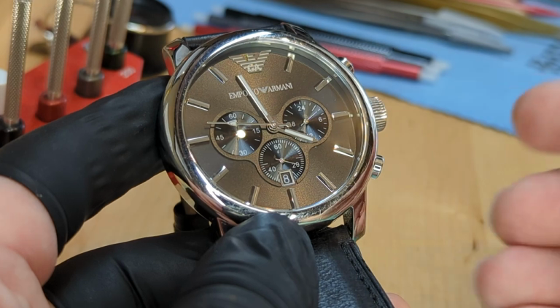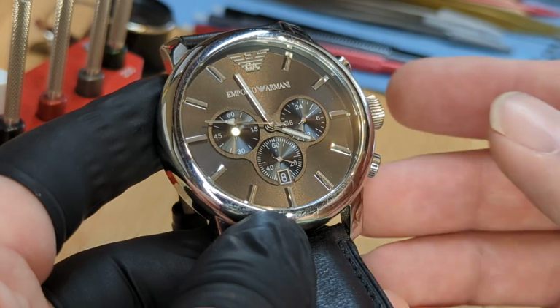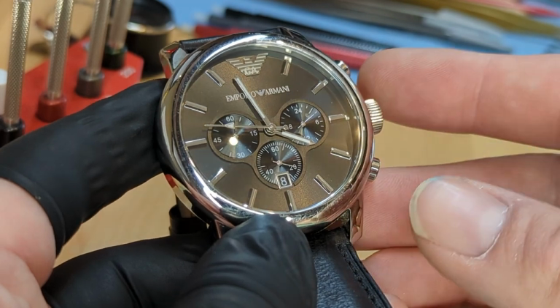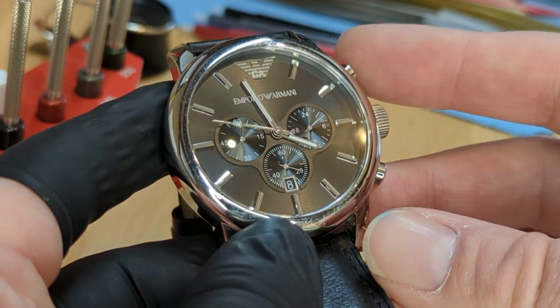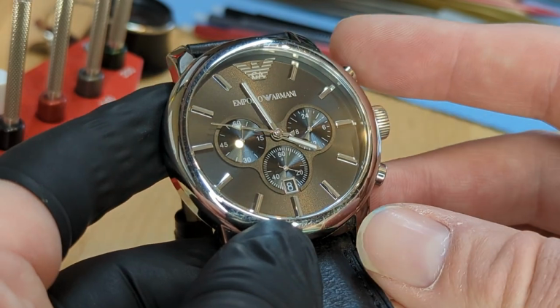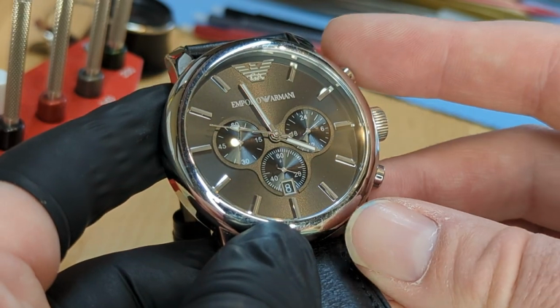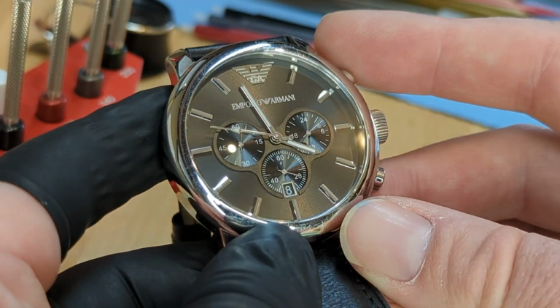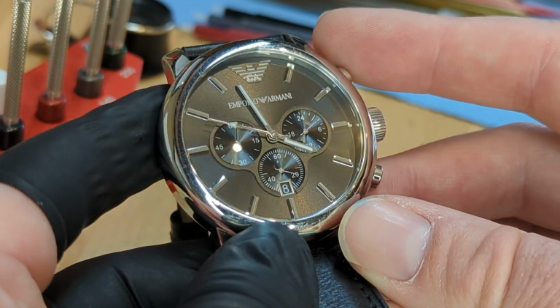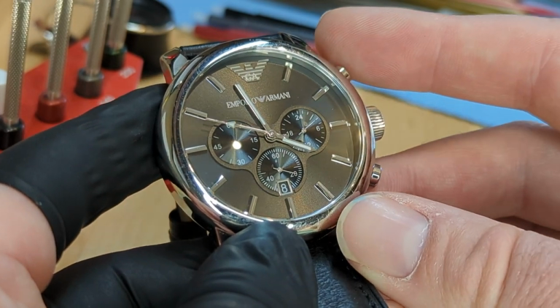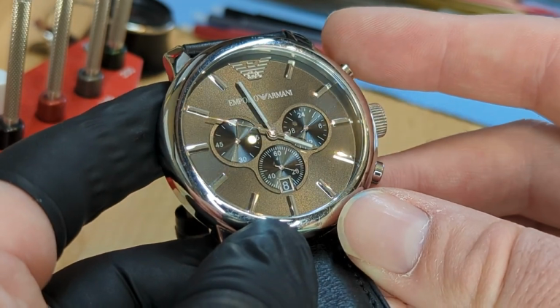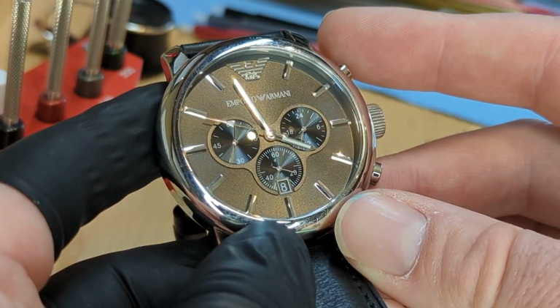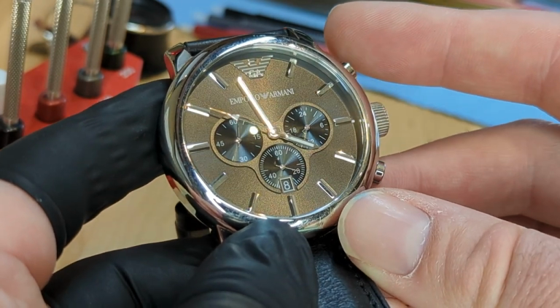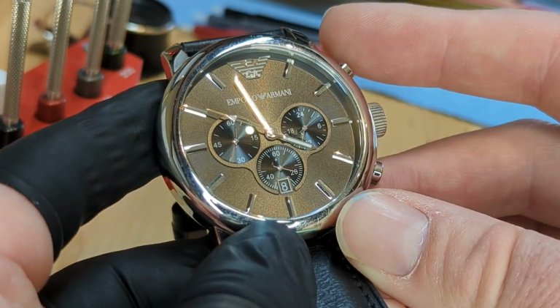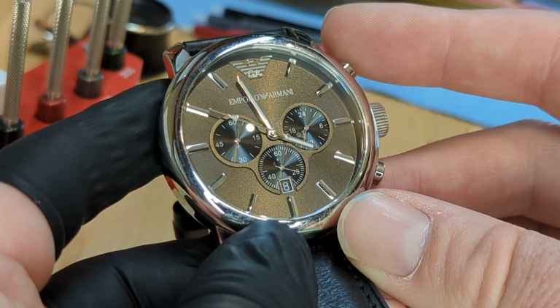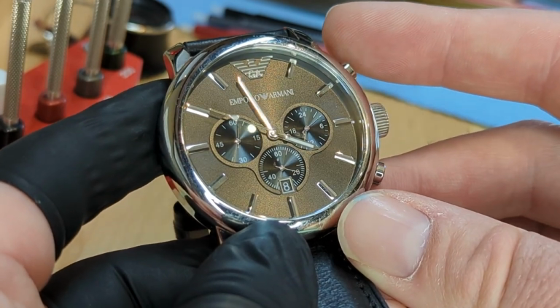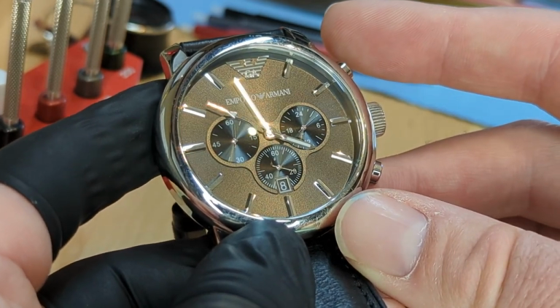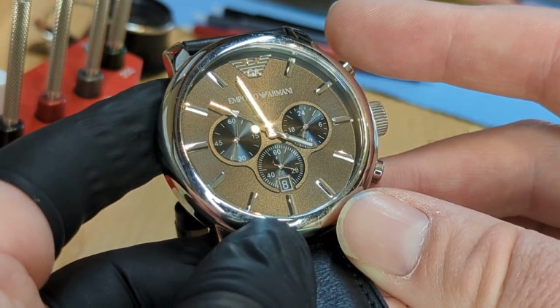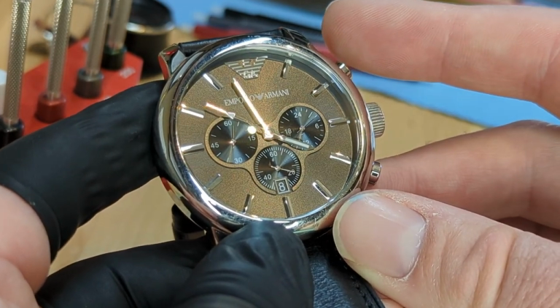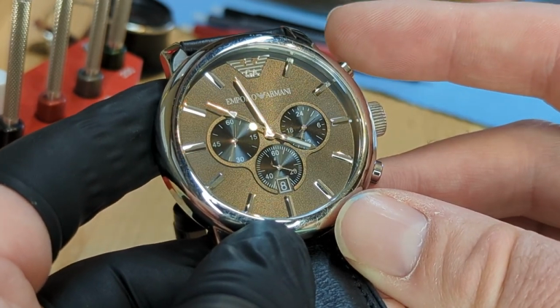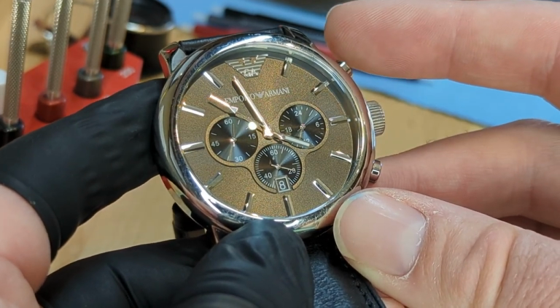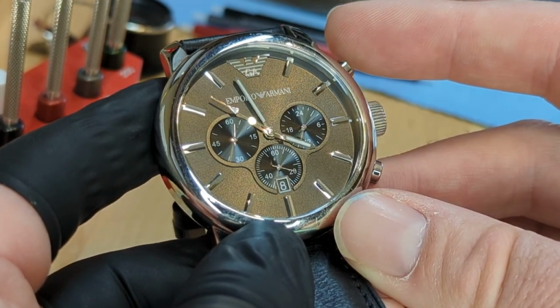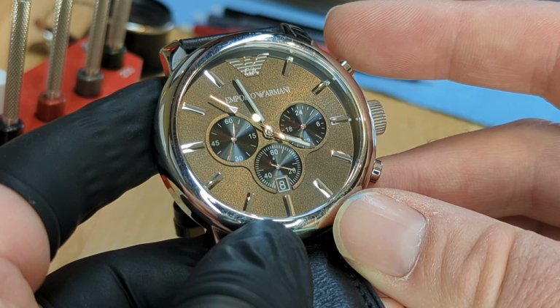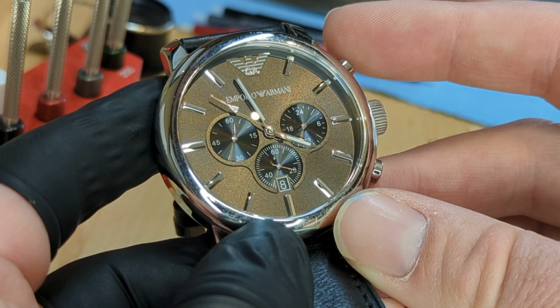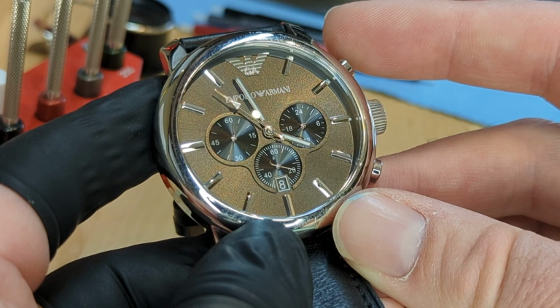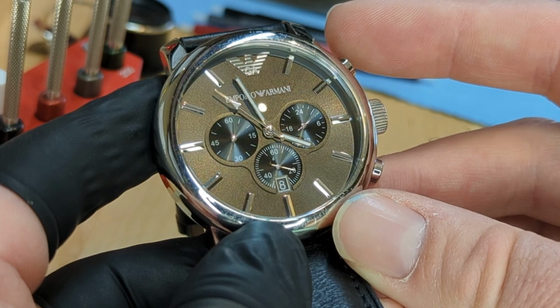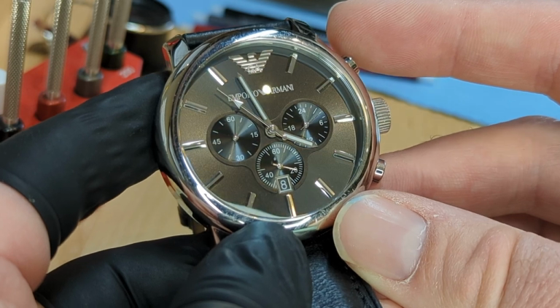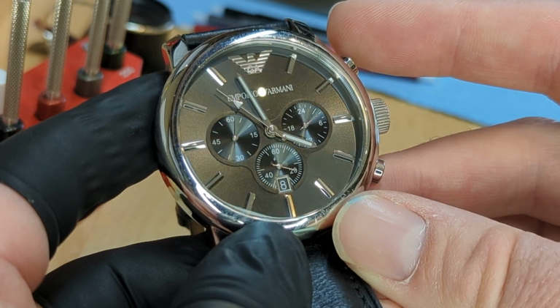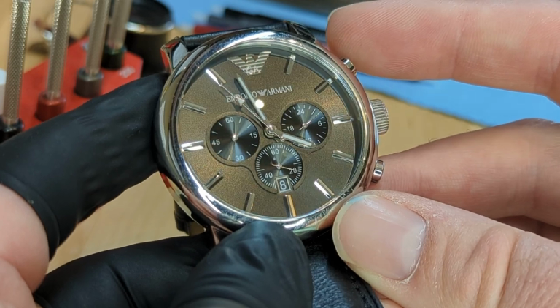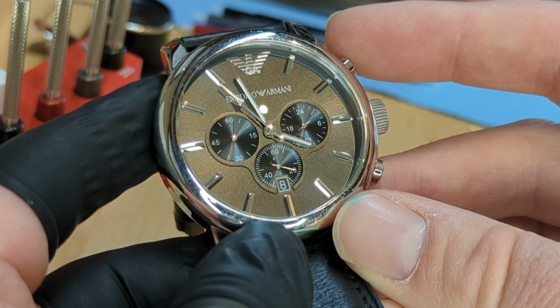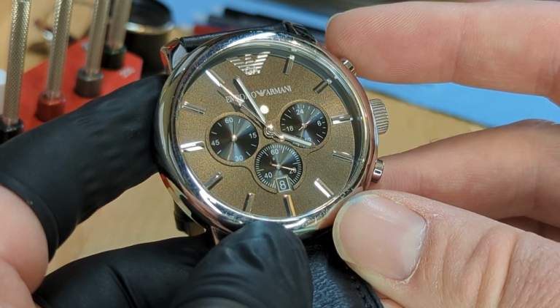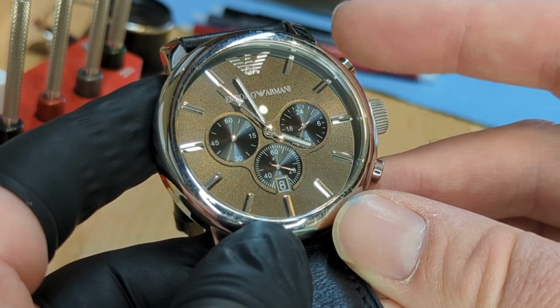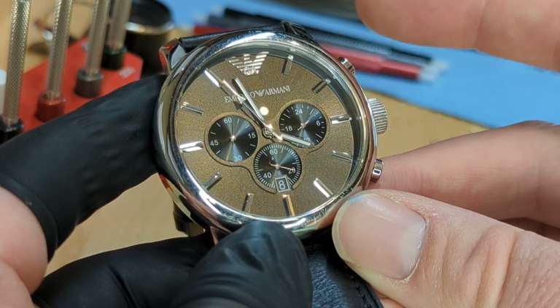Hi, this is Colin from Watch Off The Cuff, and I'm going to show you how to realign the chronograph hand on an Emporio Armani watch.